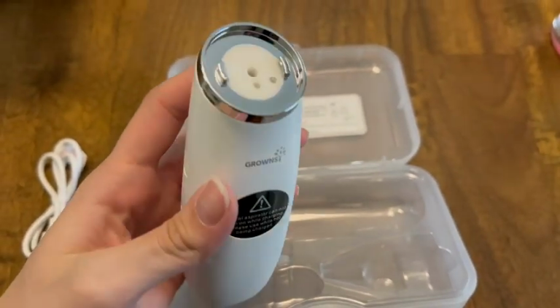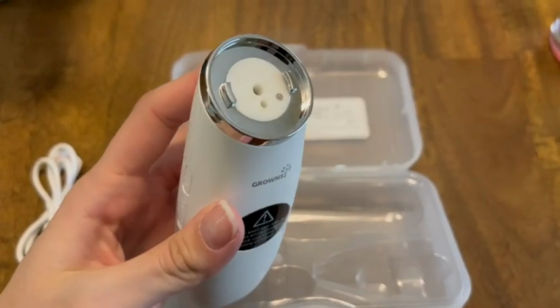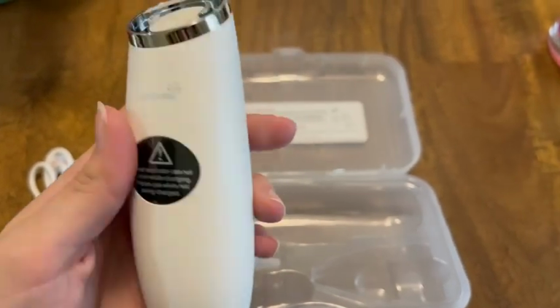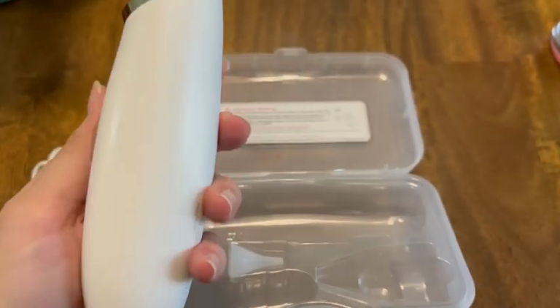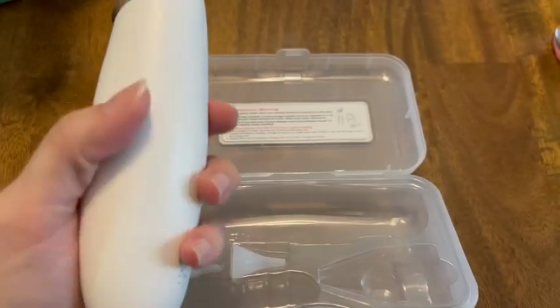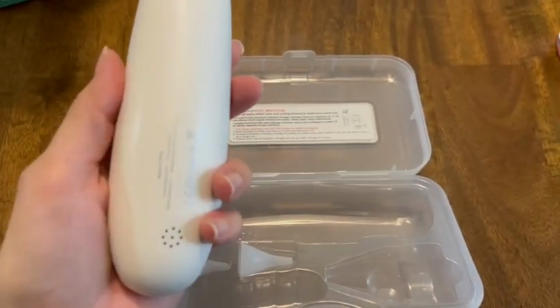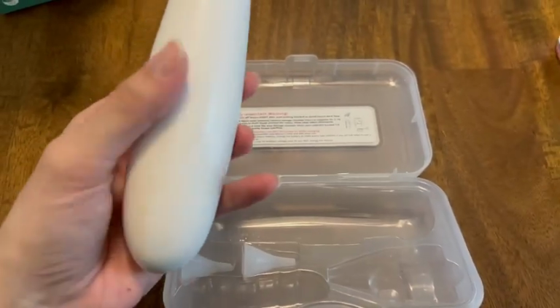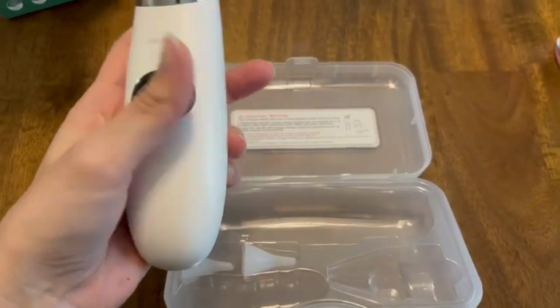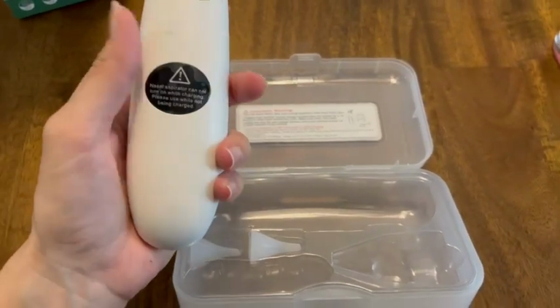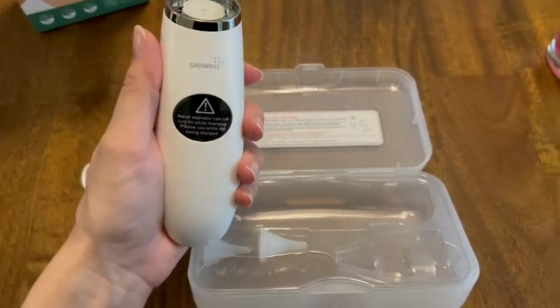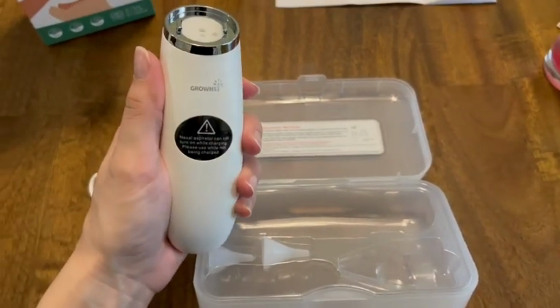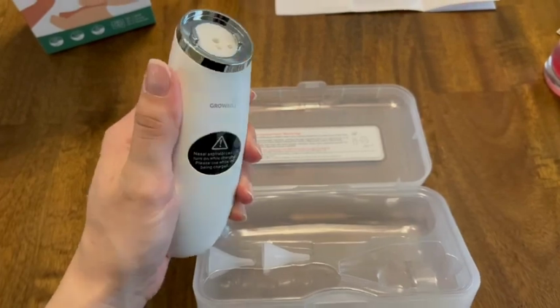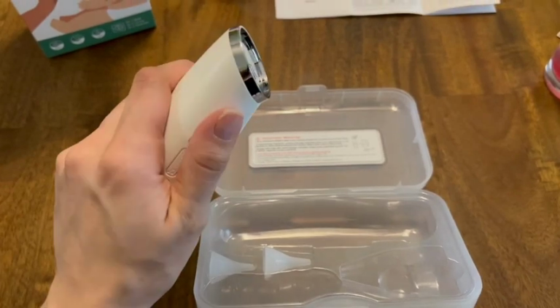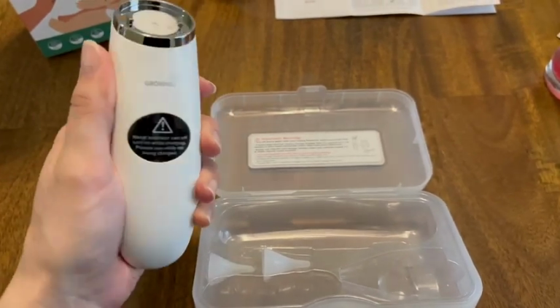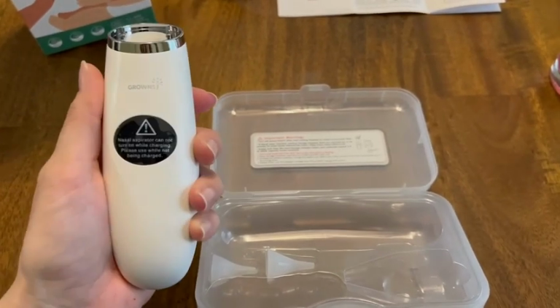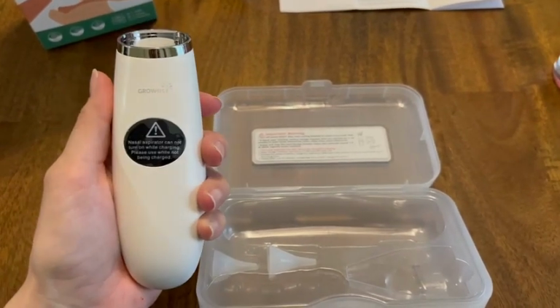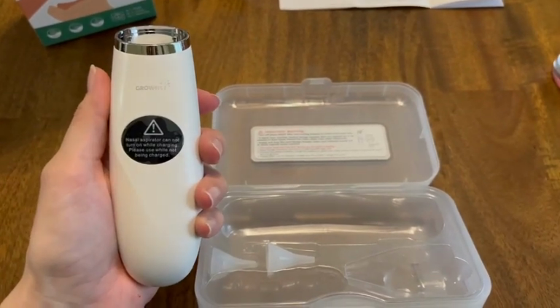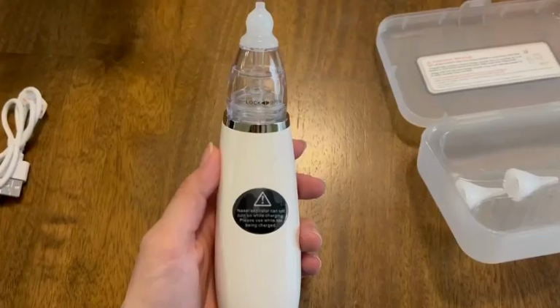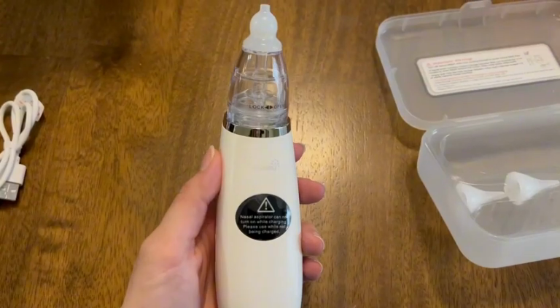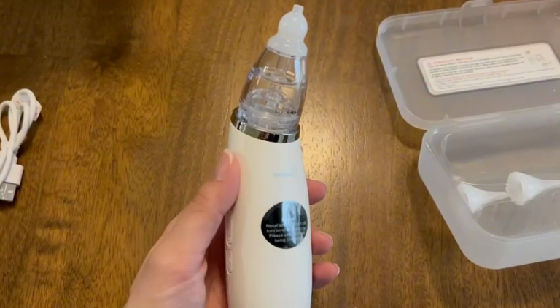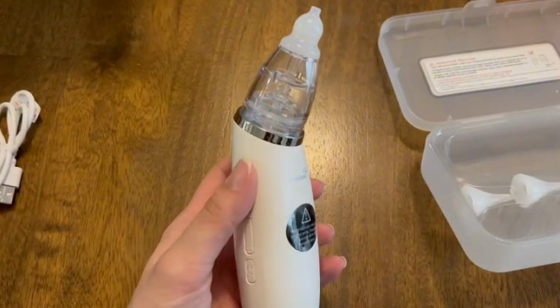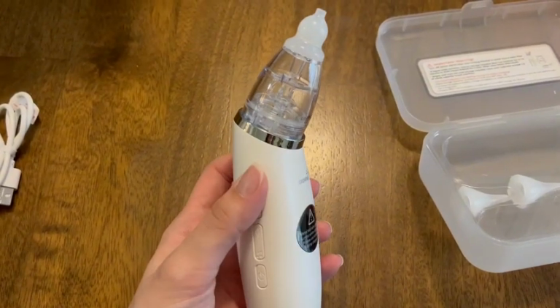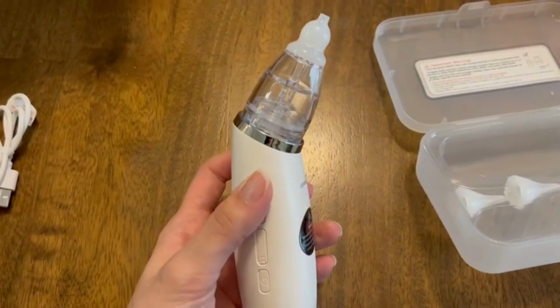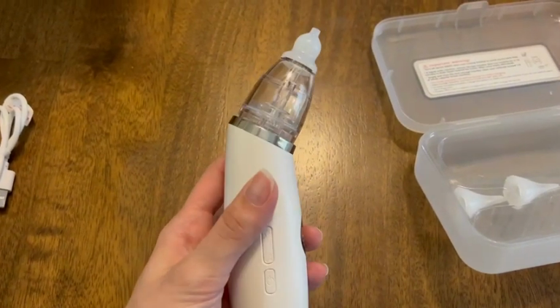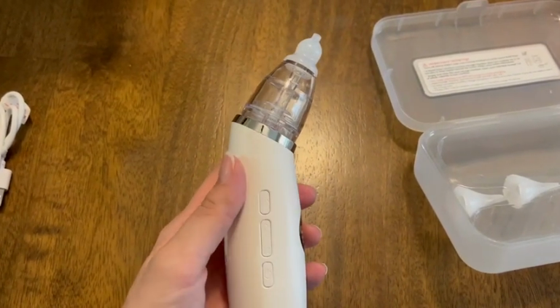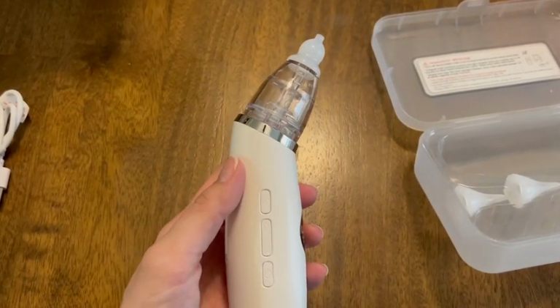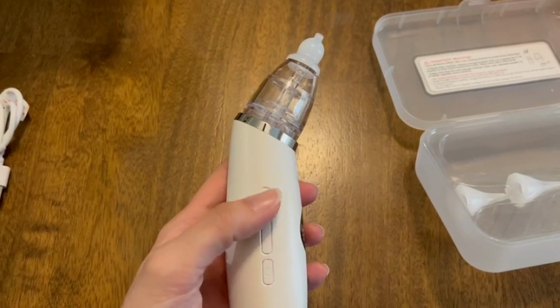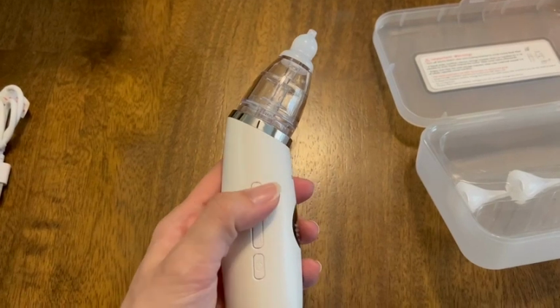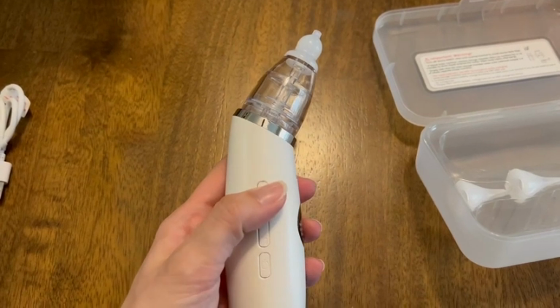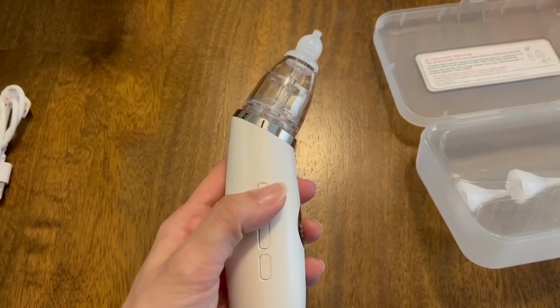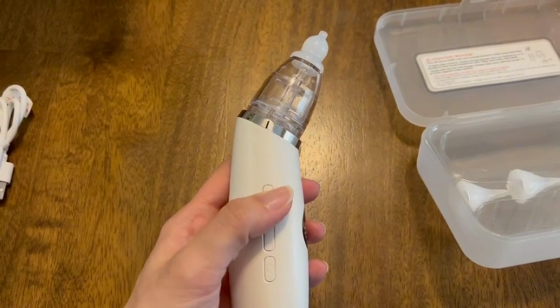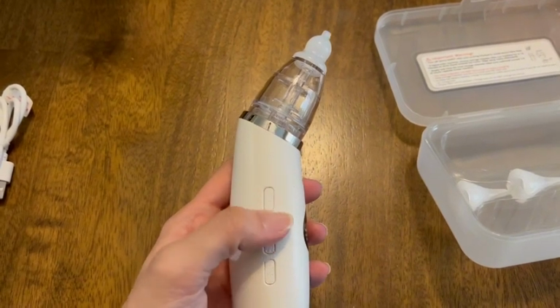The unit itself is a fairly good size, so you can see me holding it in my hand. I can have a good grip on it while I'm trying to get baby to stay still. Easy to use.